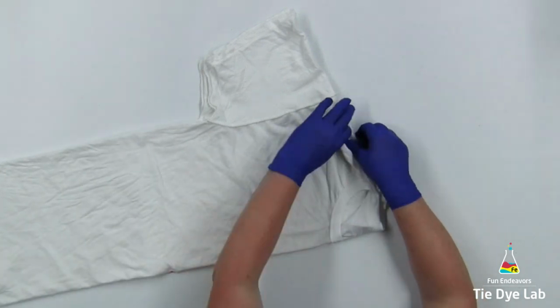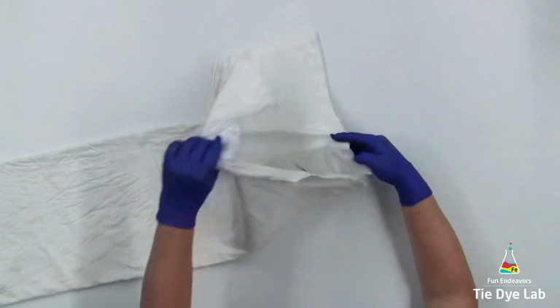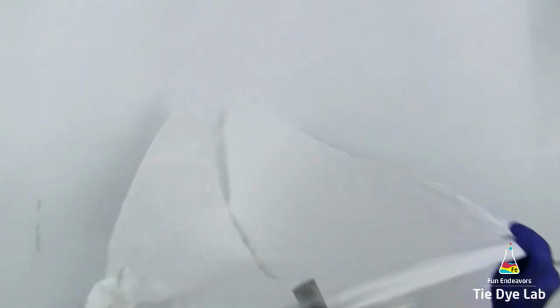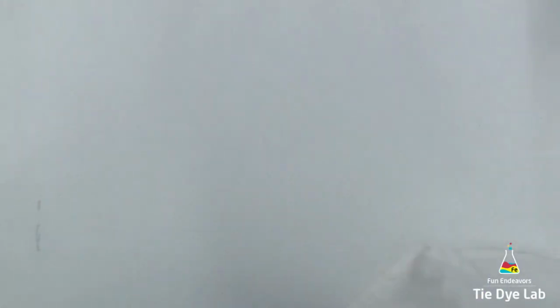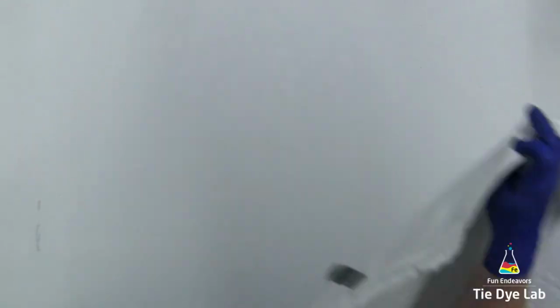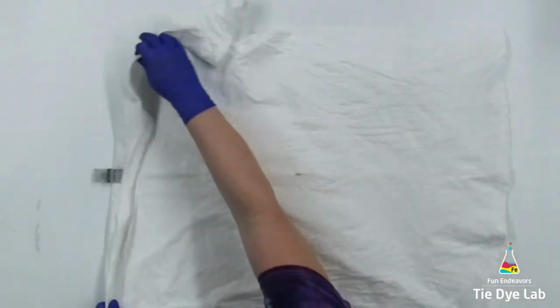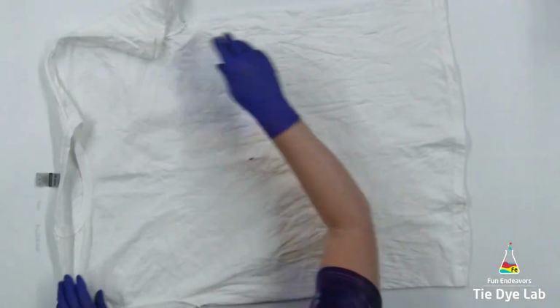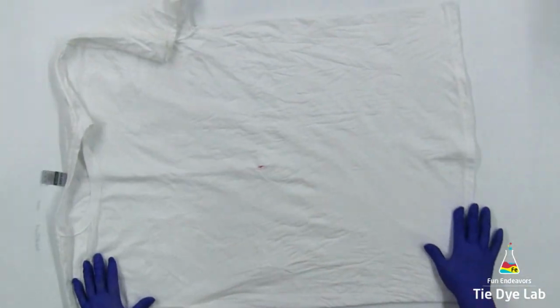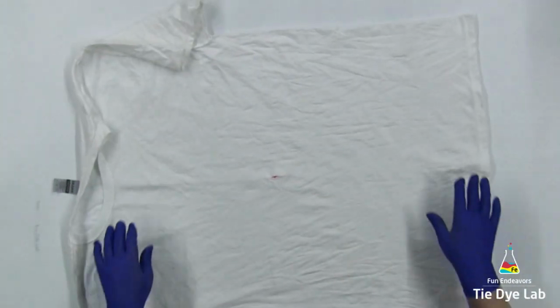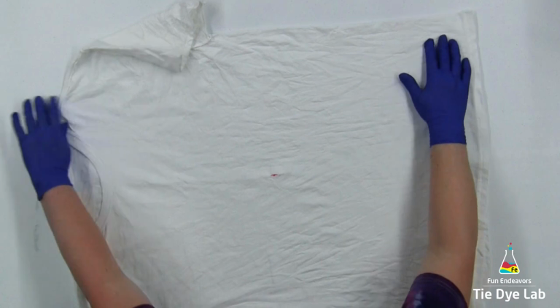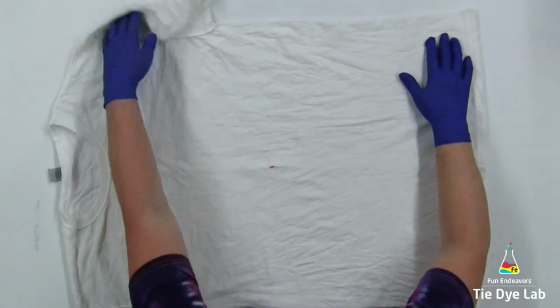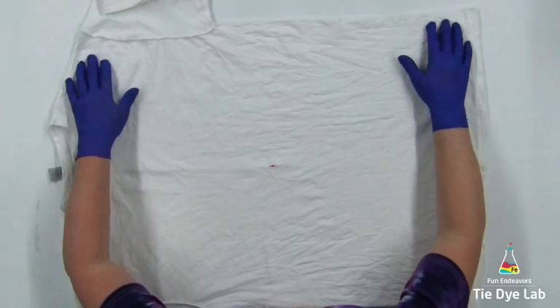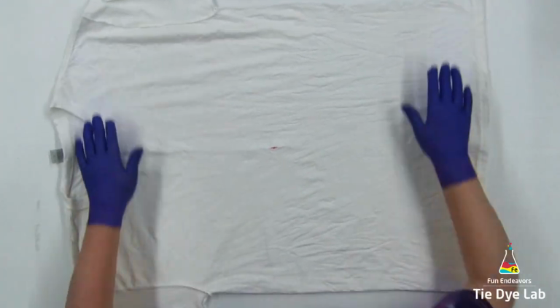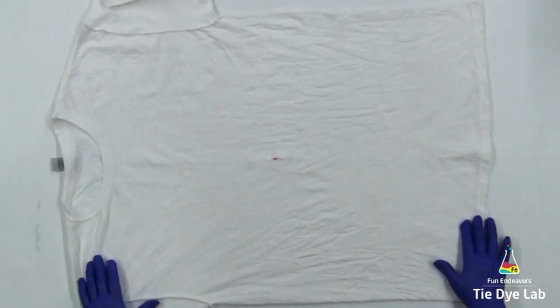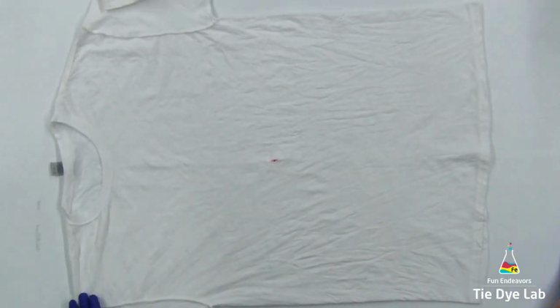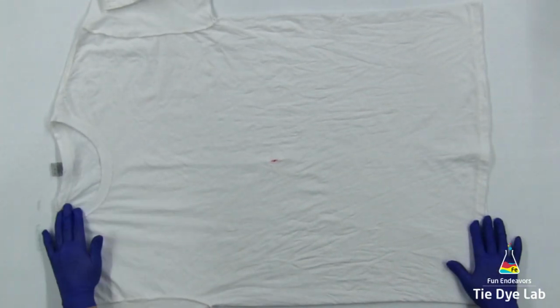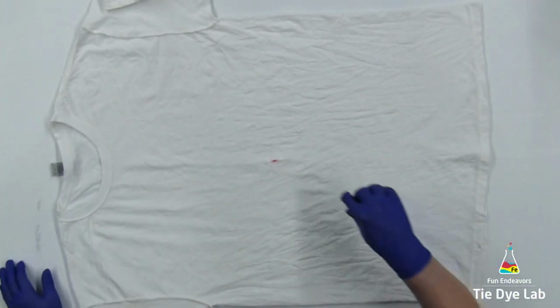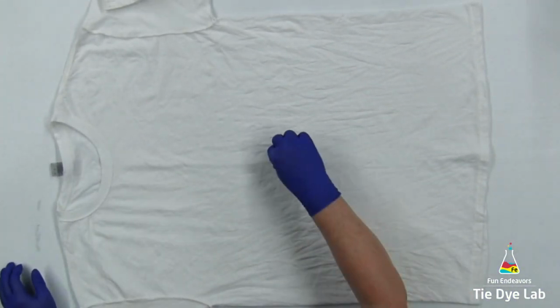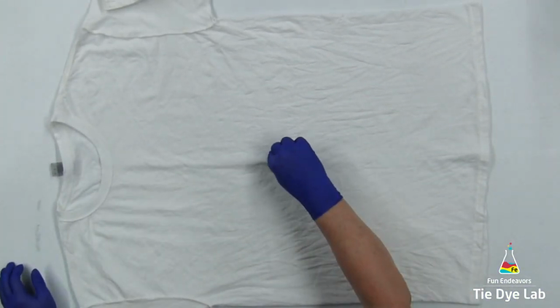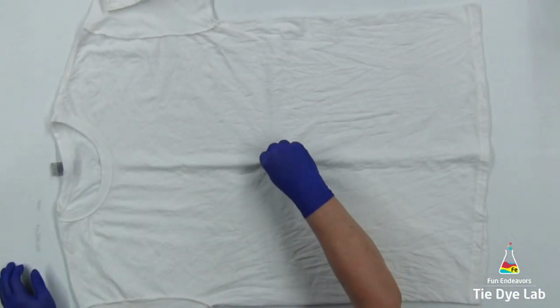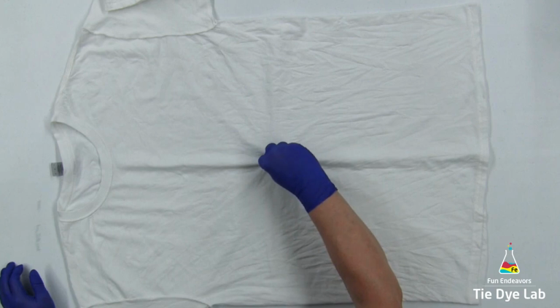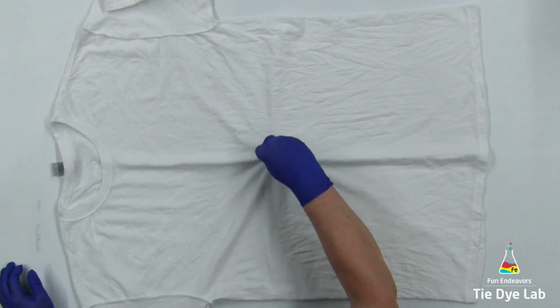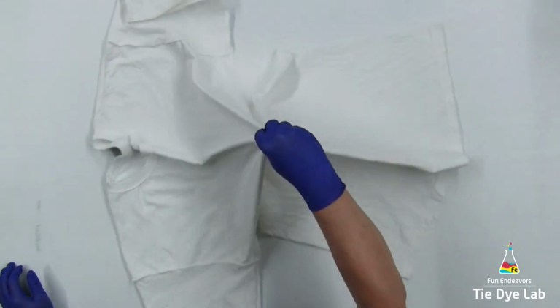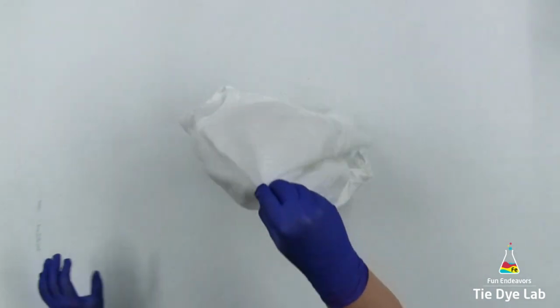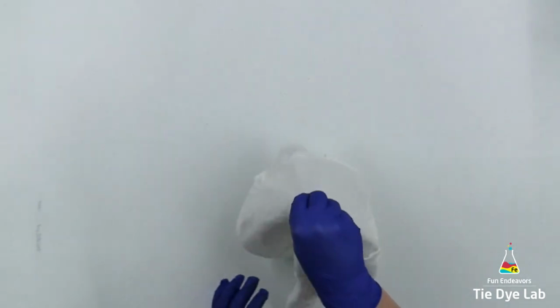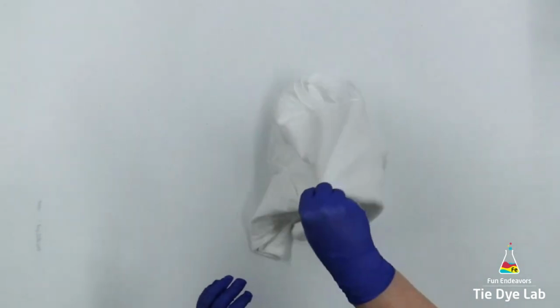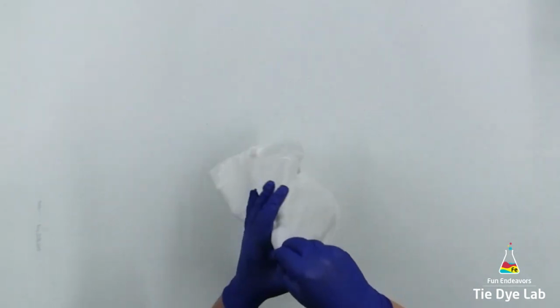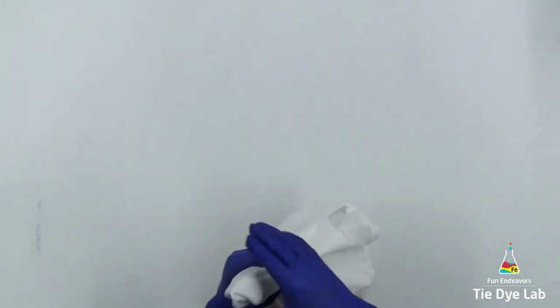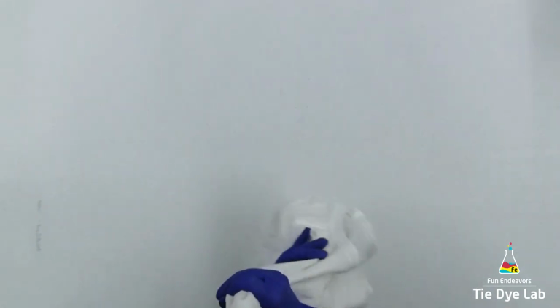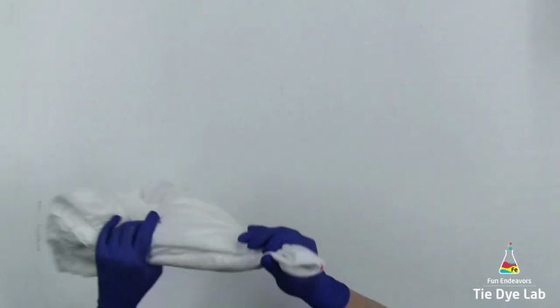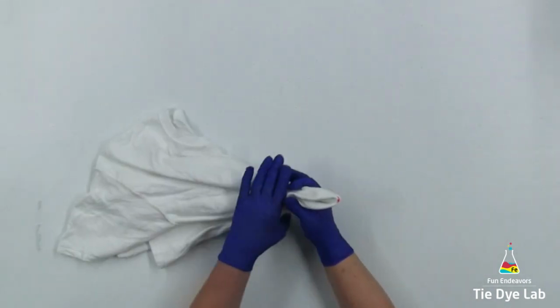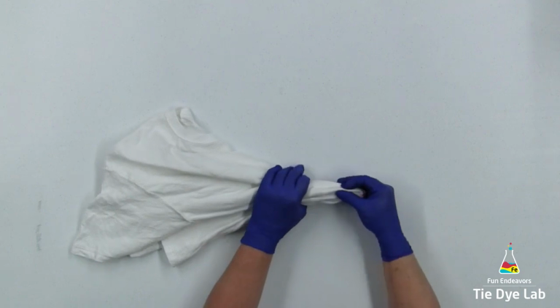Then I'm going to unfold the shirt and use my fingers to pinch that mark that I just made. Then I'm going to lift the shirt up off the table and just let it fall naturally.